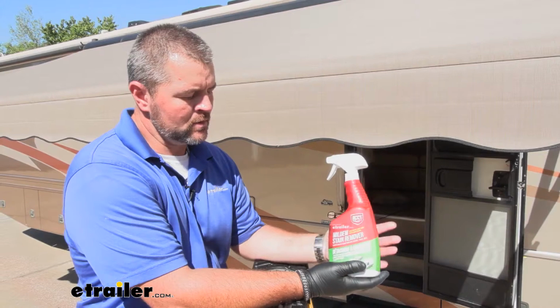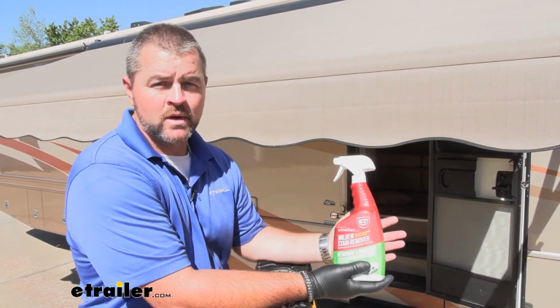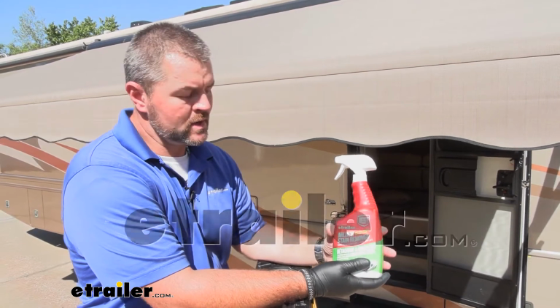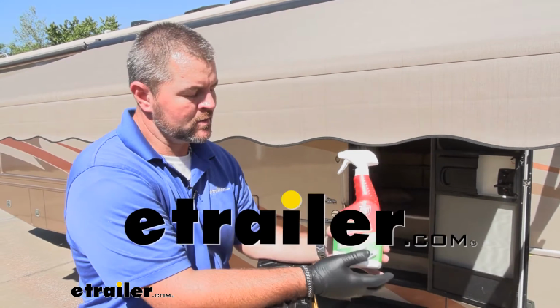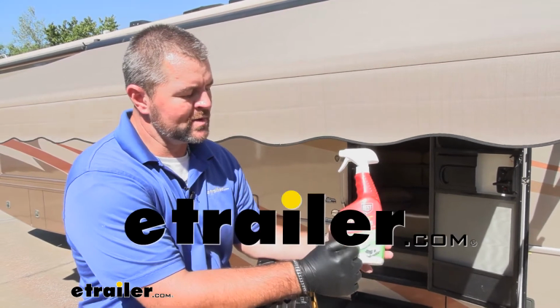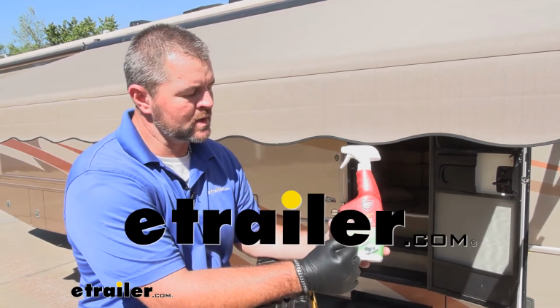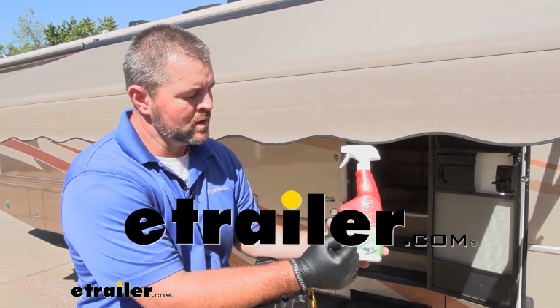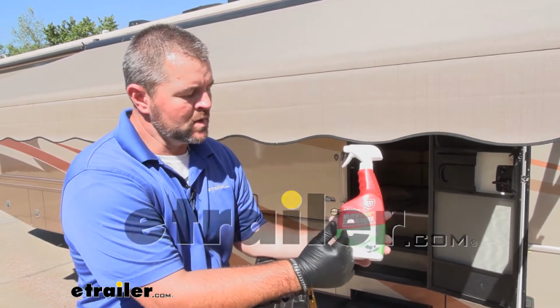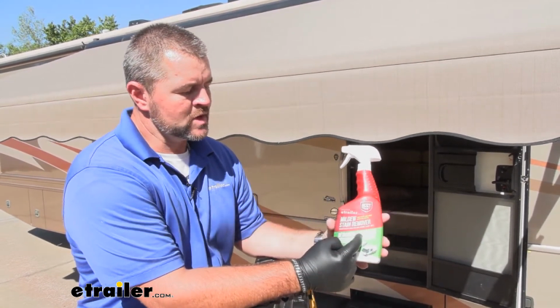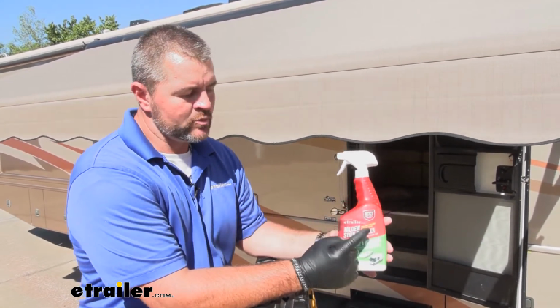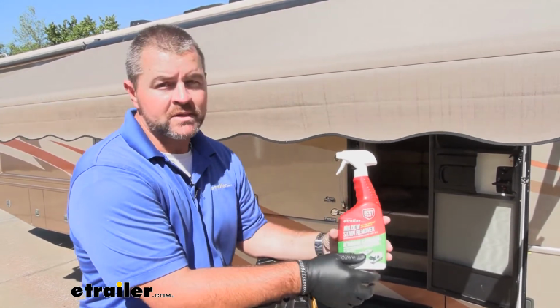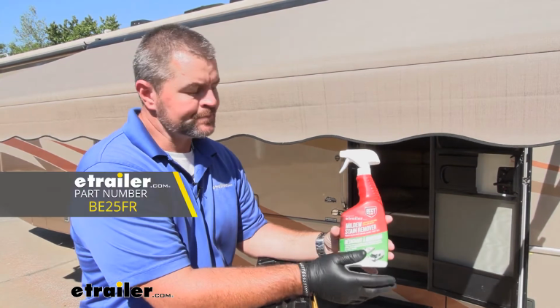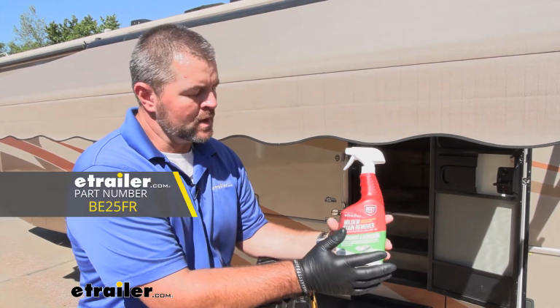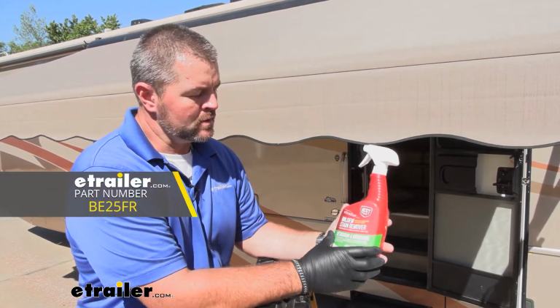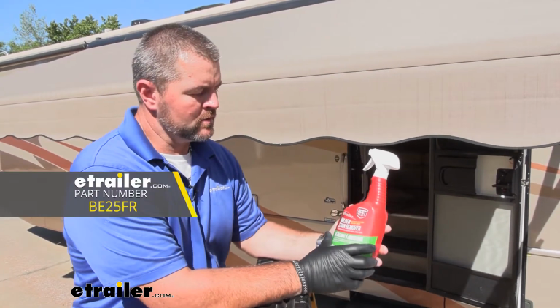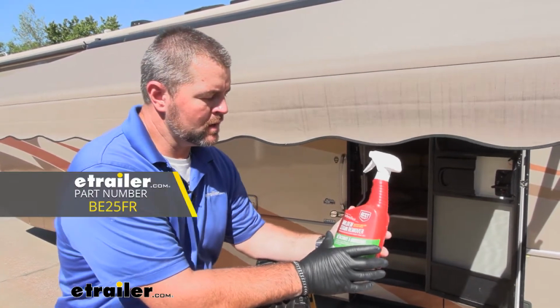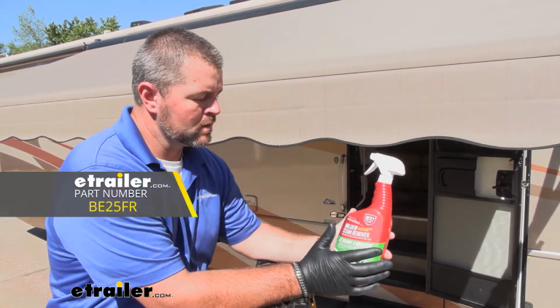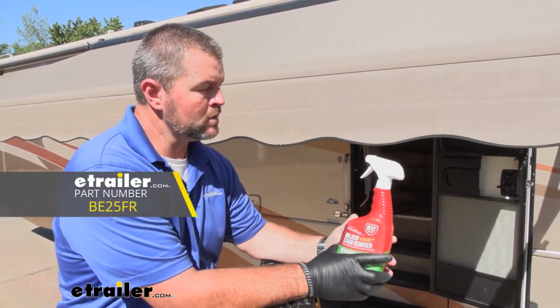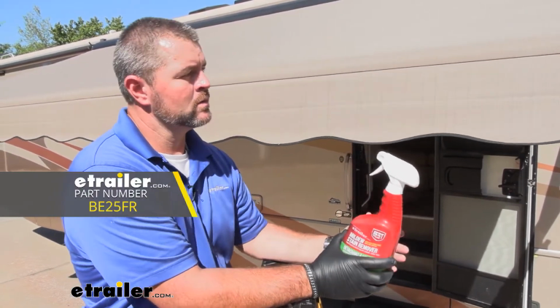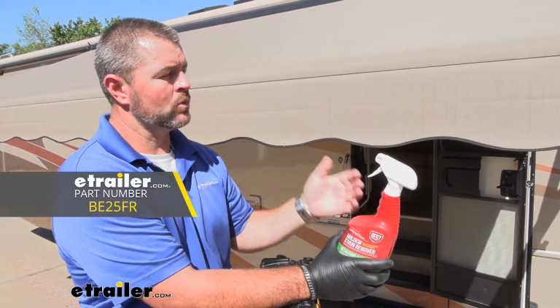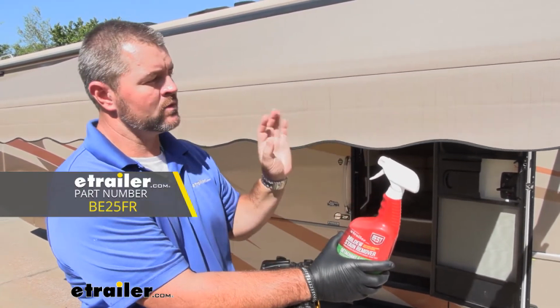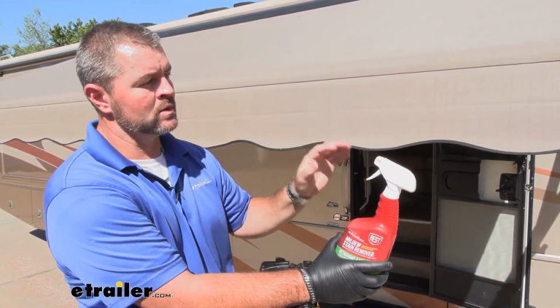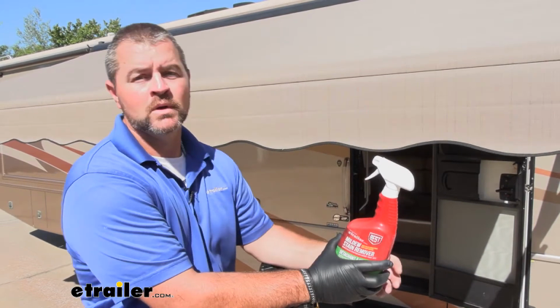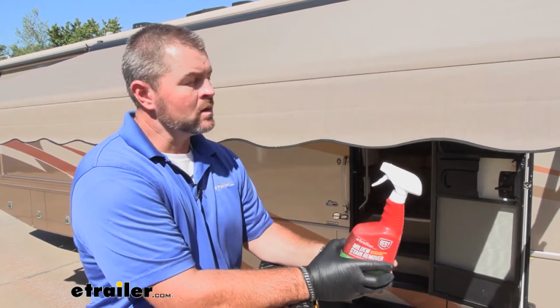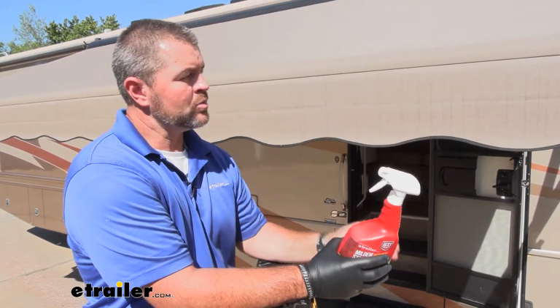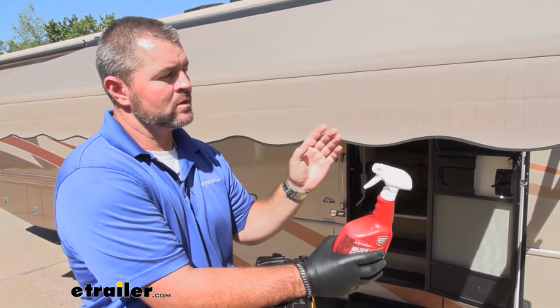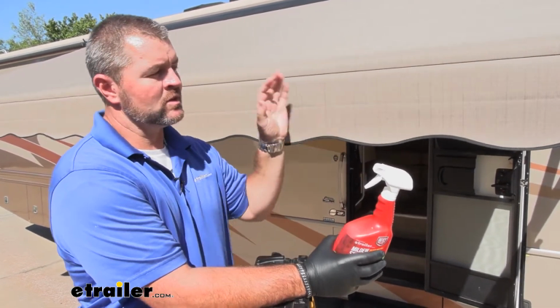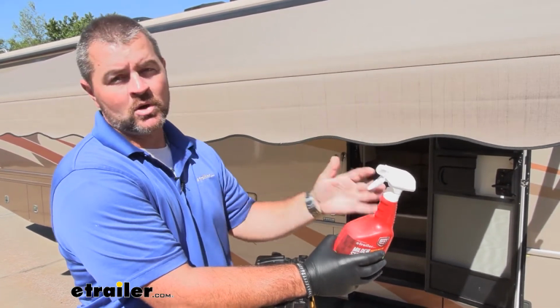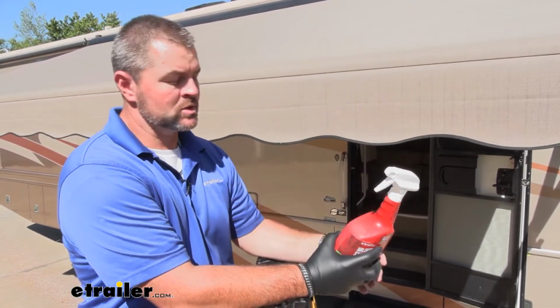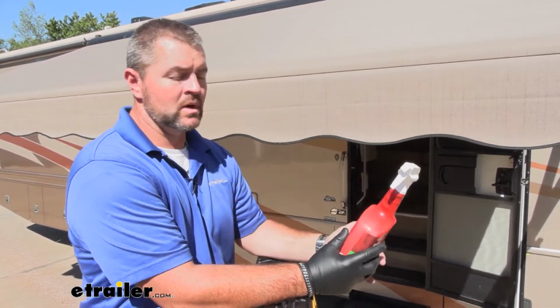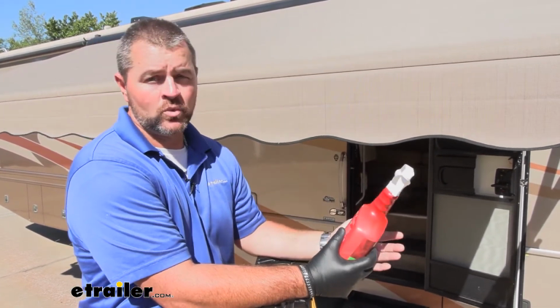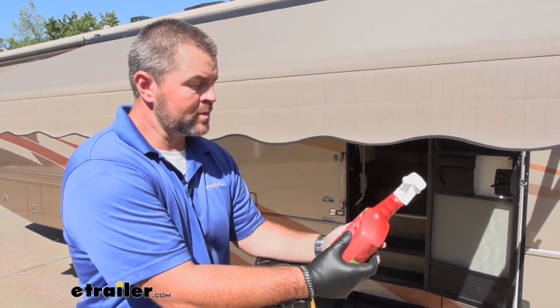Hey everyone, Shane here with eachother.com. Today we're going to be taking a look at the Mildew Stain Remover by Best. This is a cleaner for mildew spots that are just not coming off with just soap and water scrubbing.